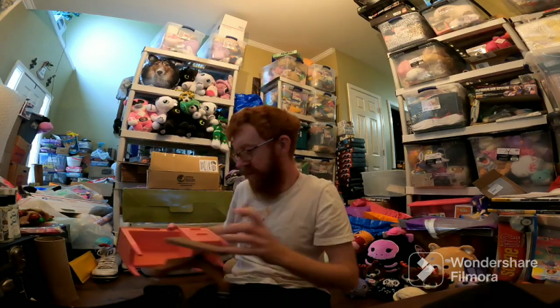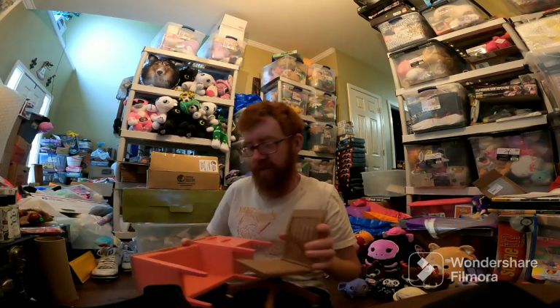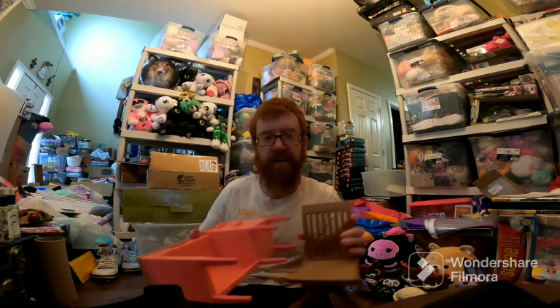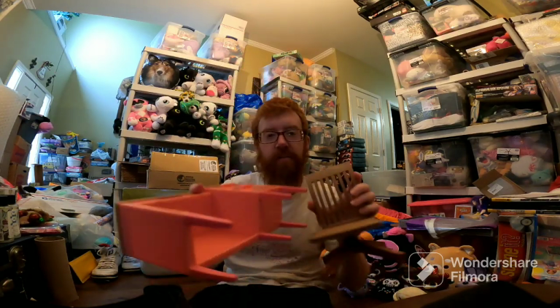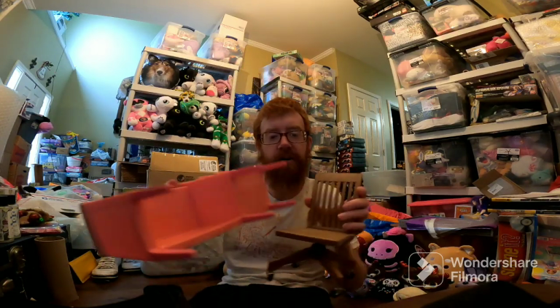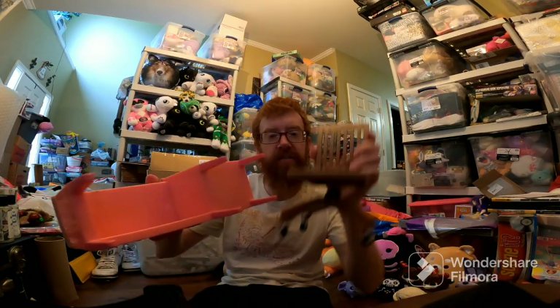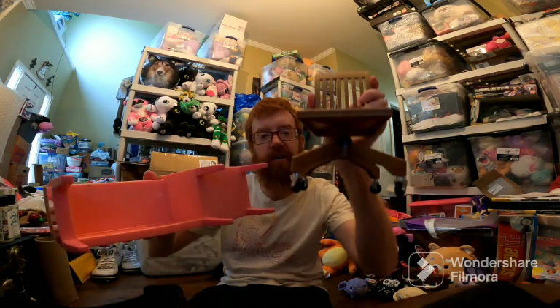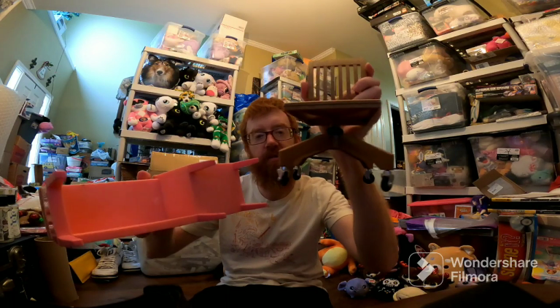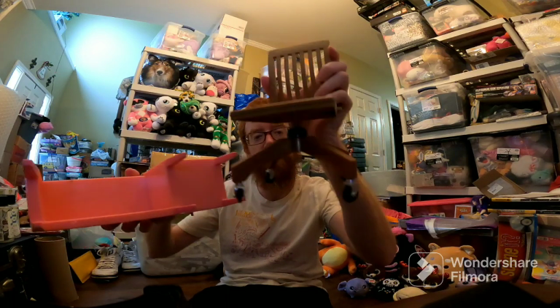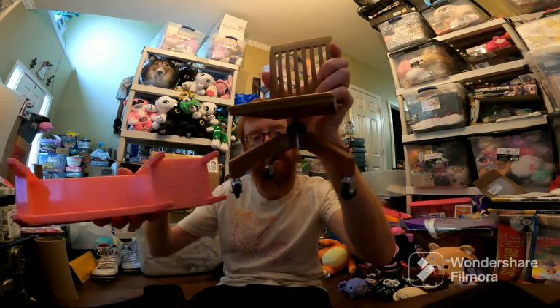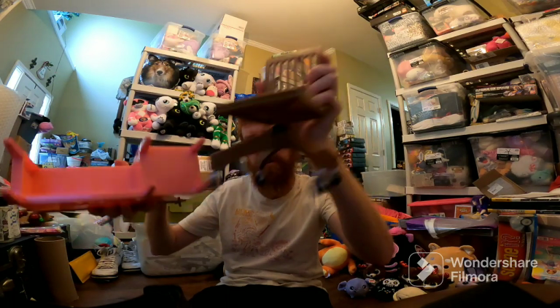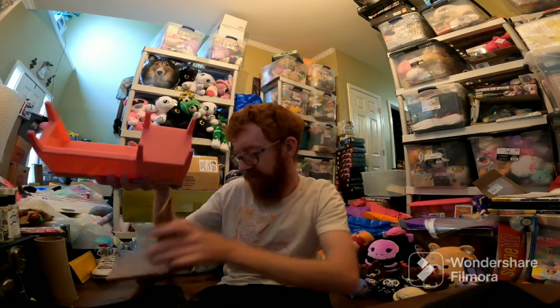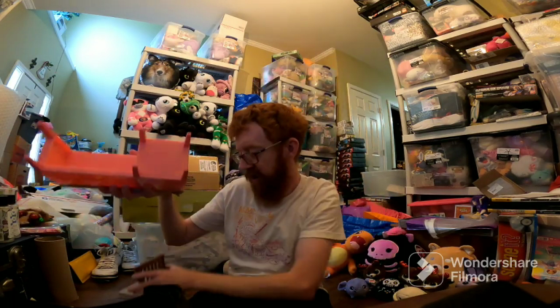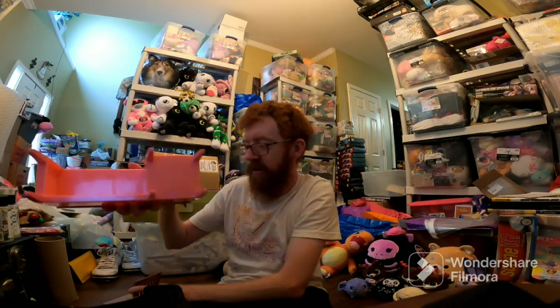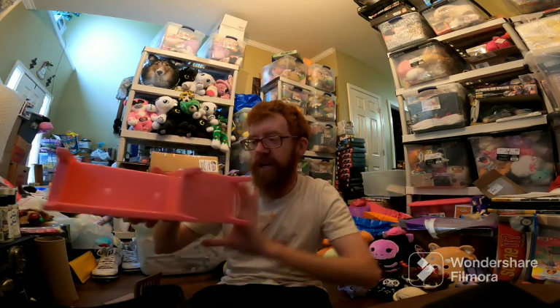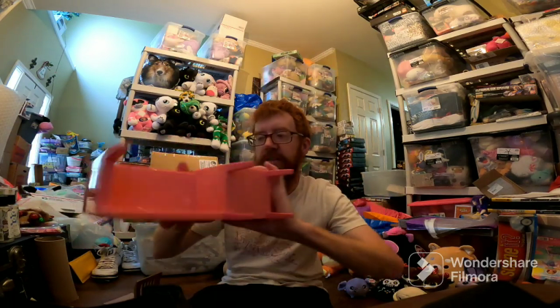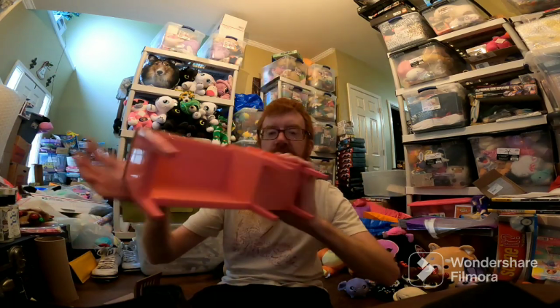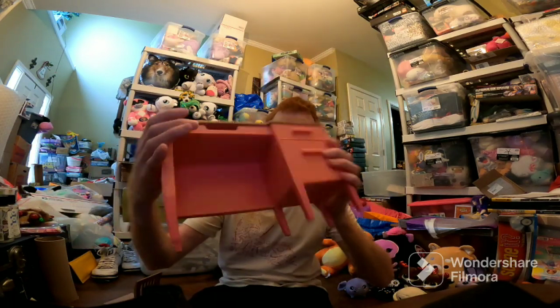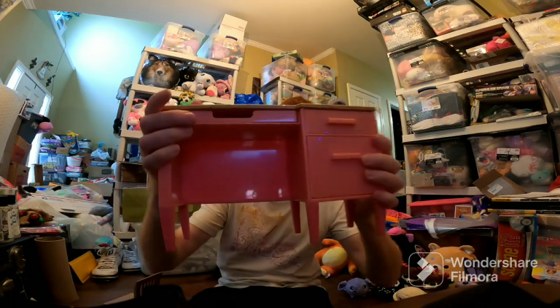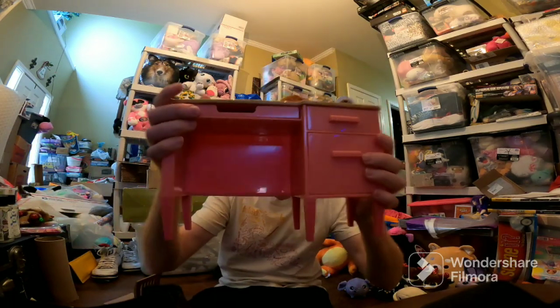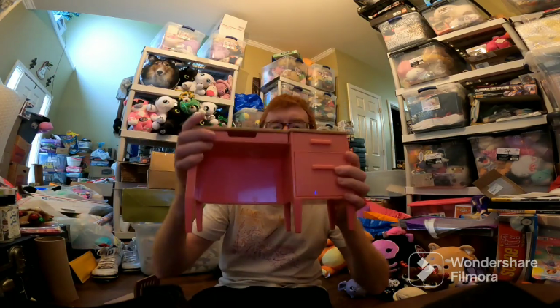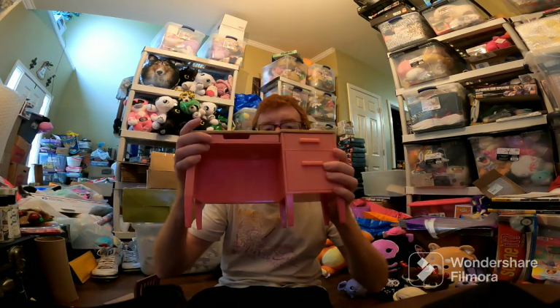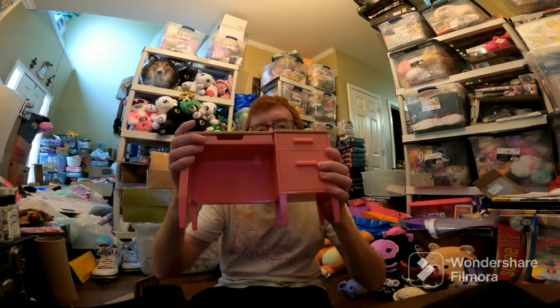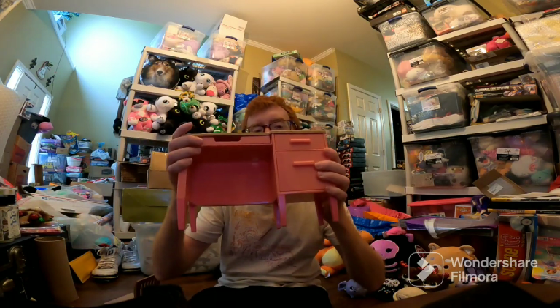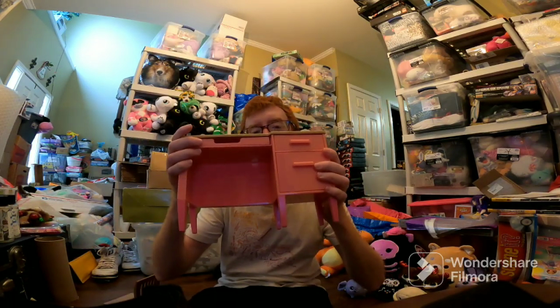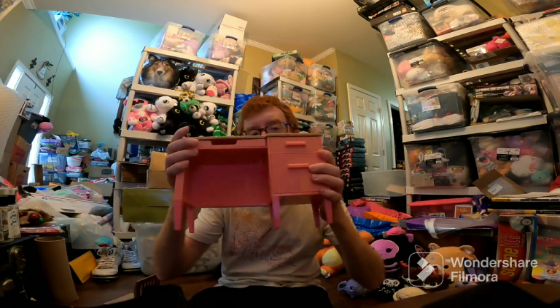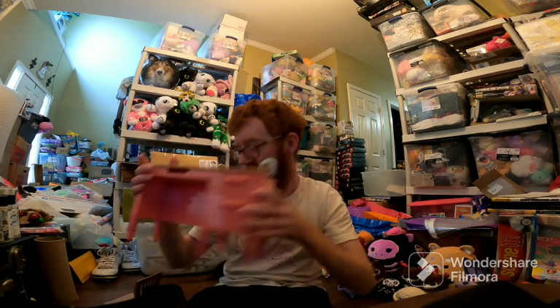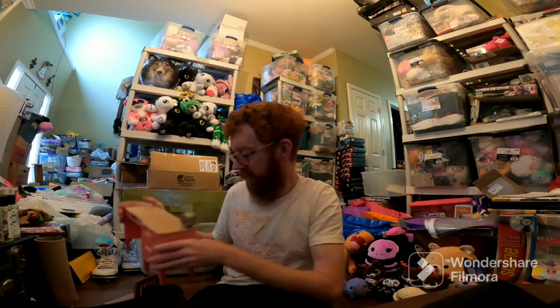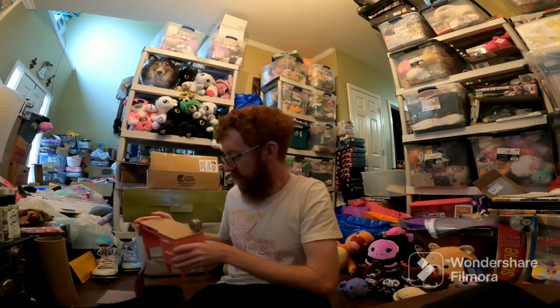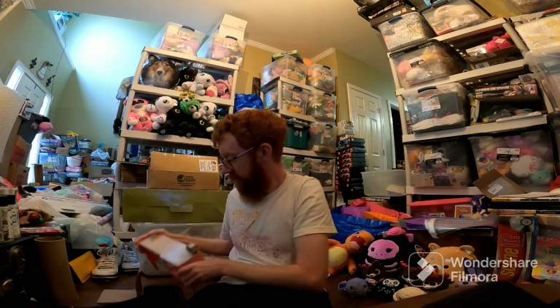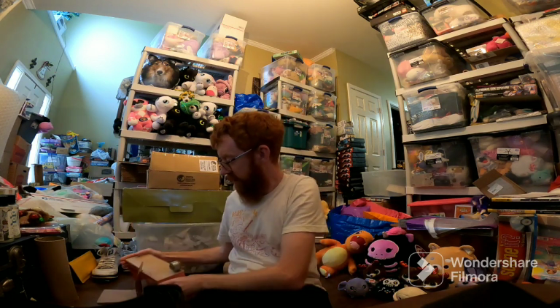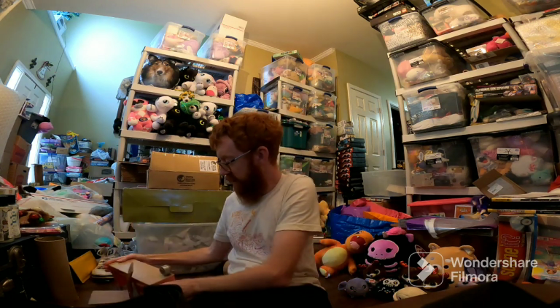And then the last sale on Mercari is this Our Generation little chair and the teacher's desk. This sold for $42 on Mercari.